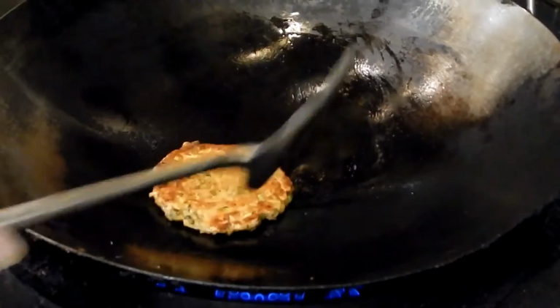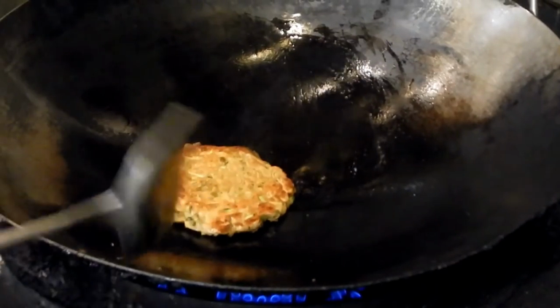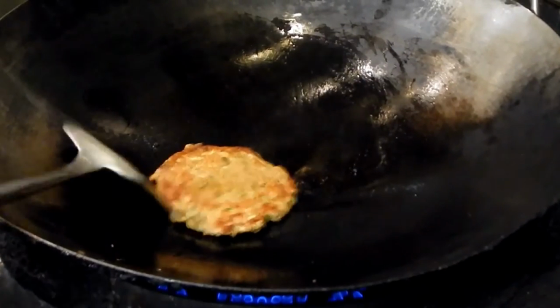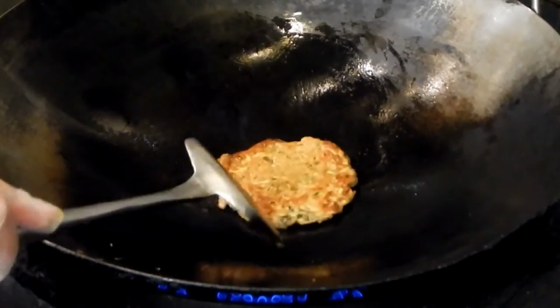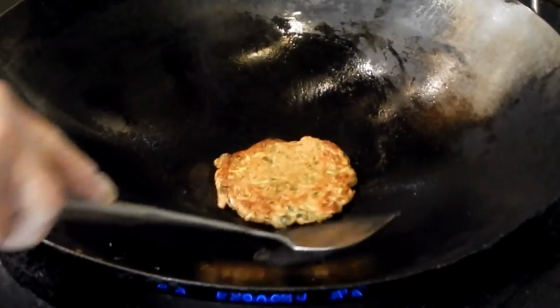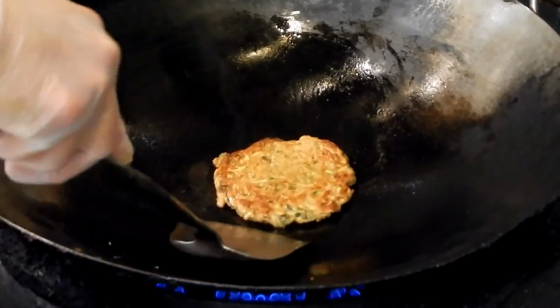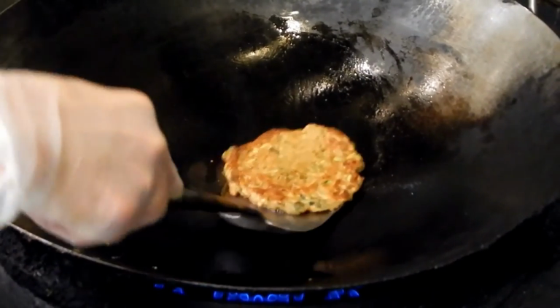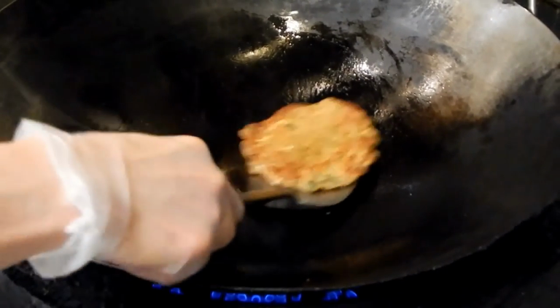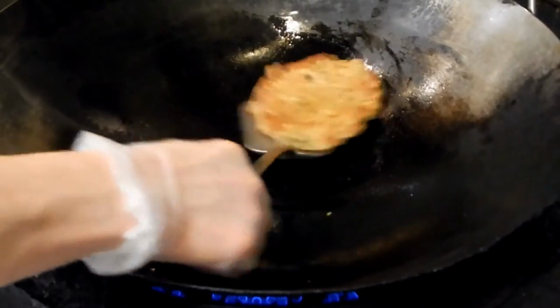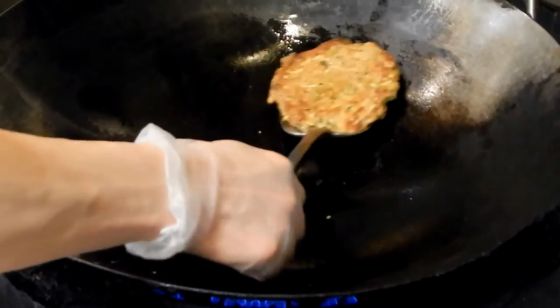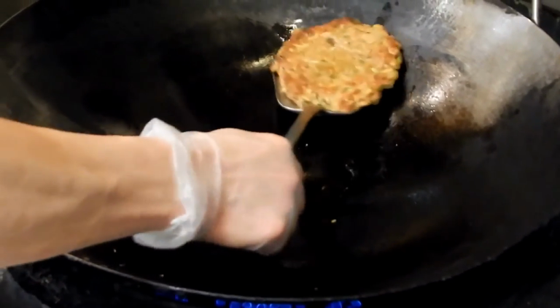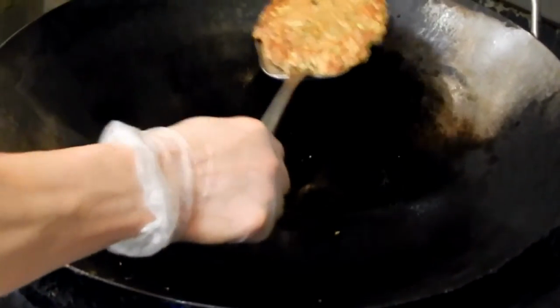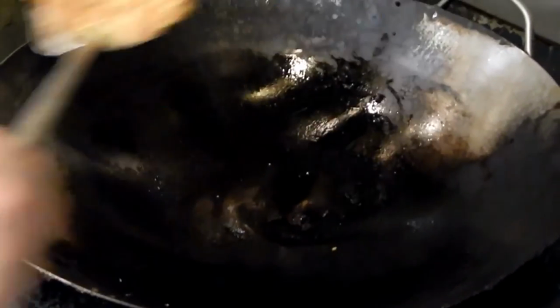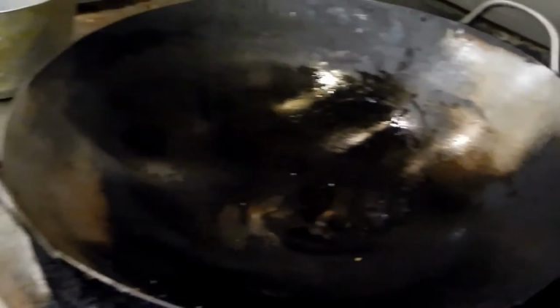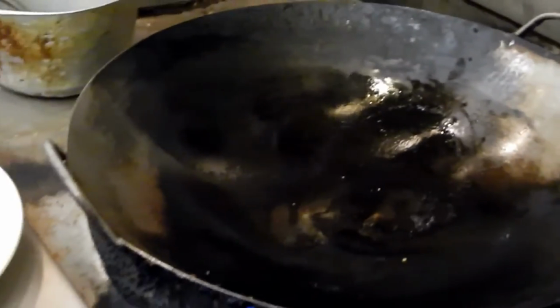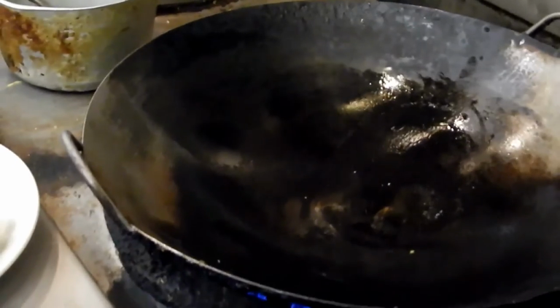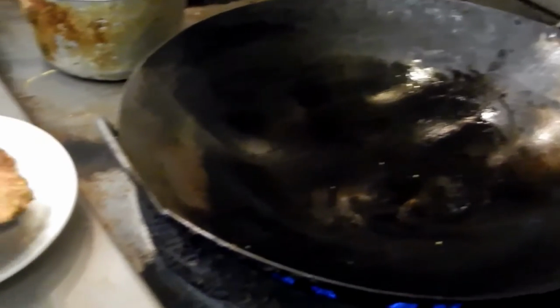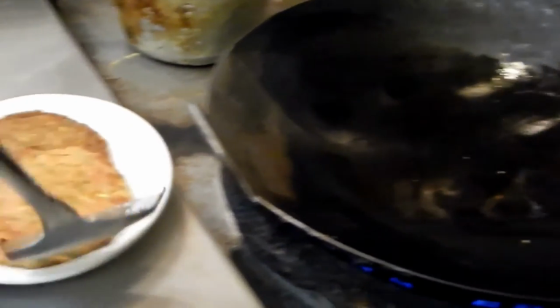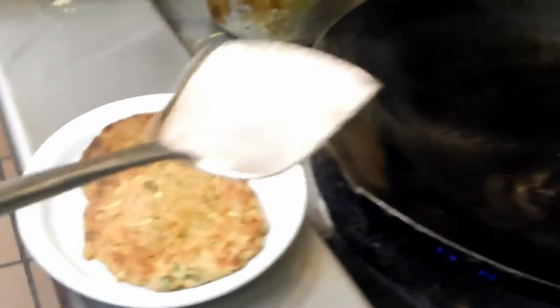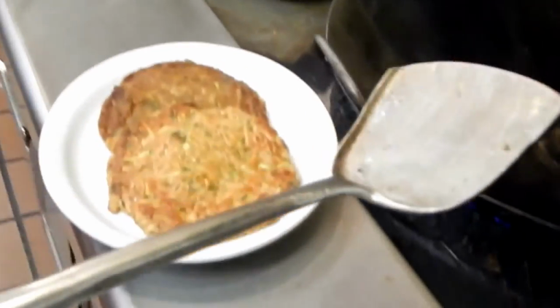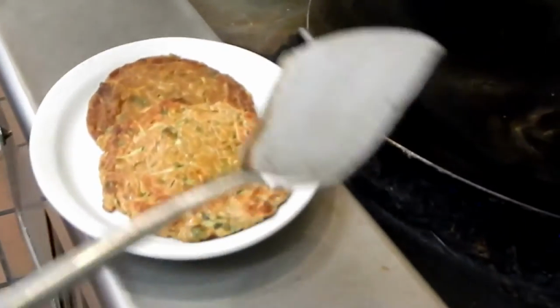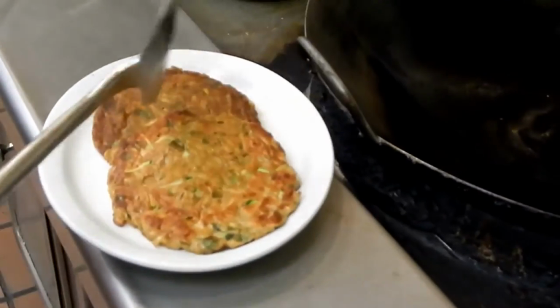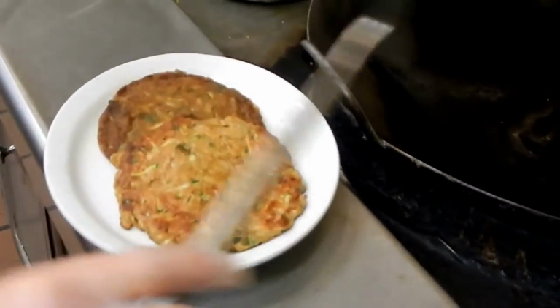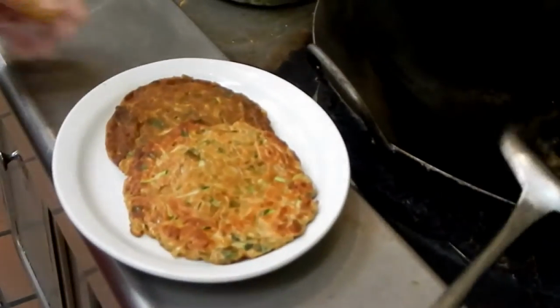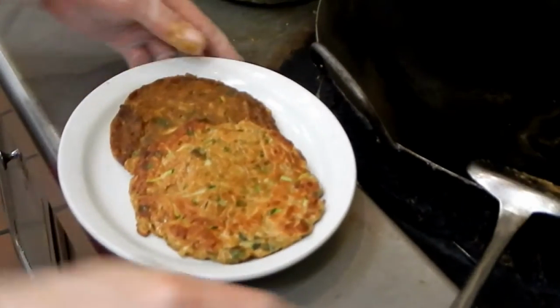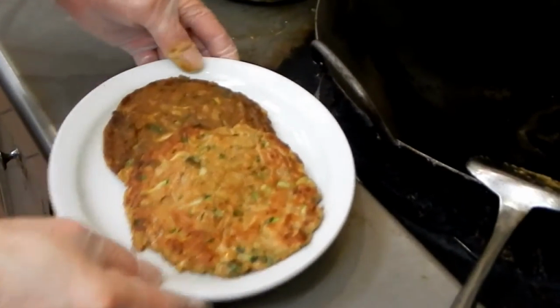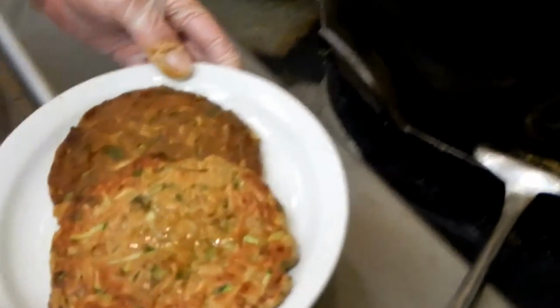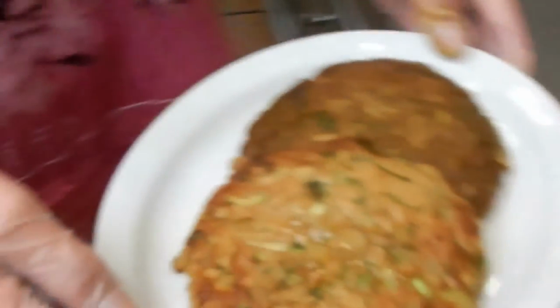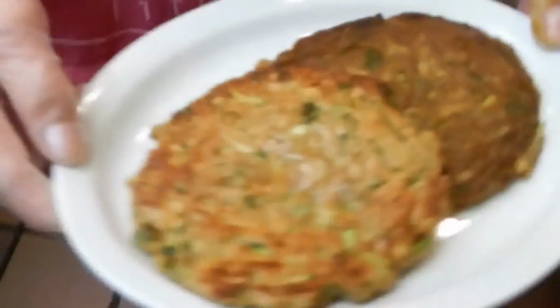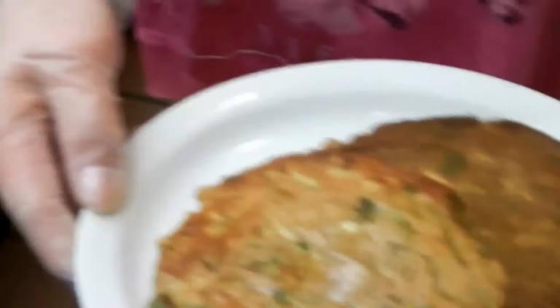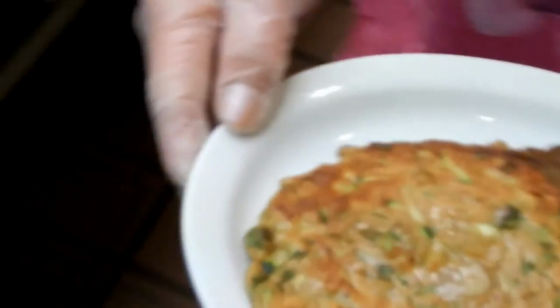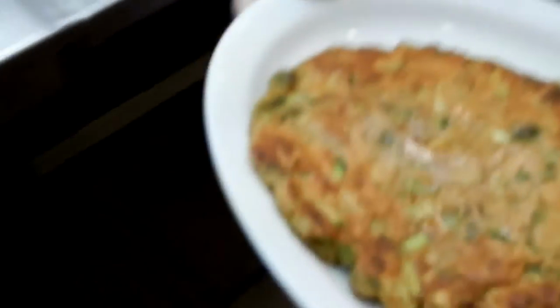It looks good right now, because this is all done. I already did one and a half, so this is how I make the zucchini pancake.